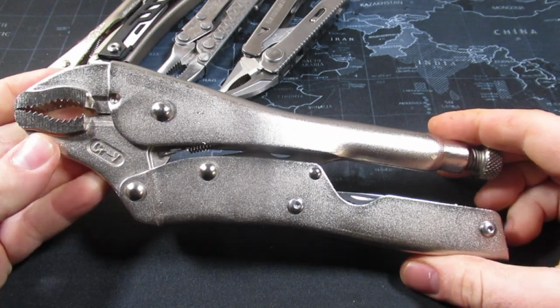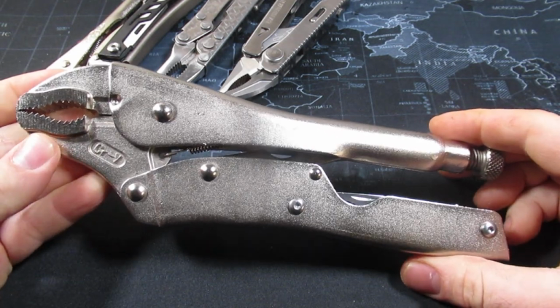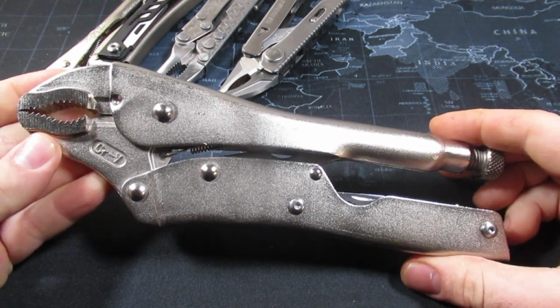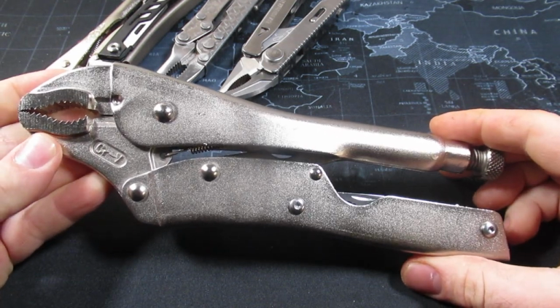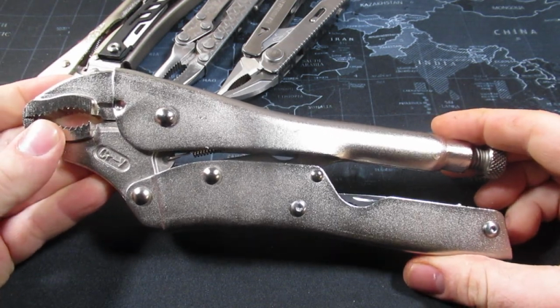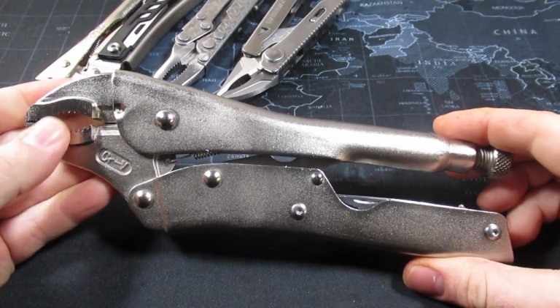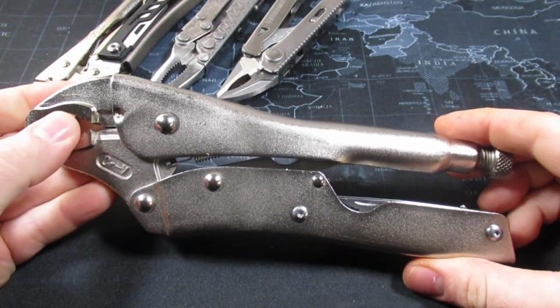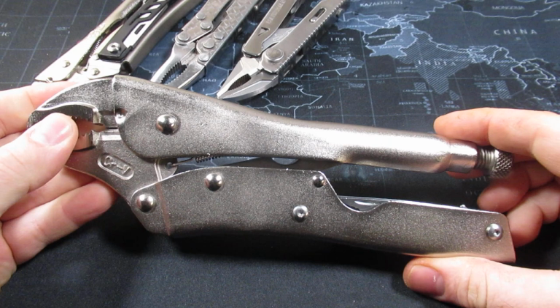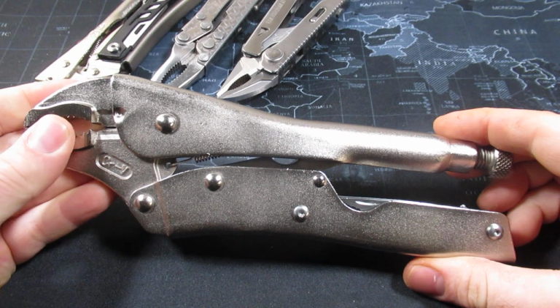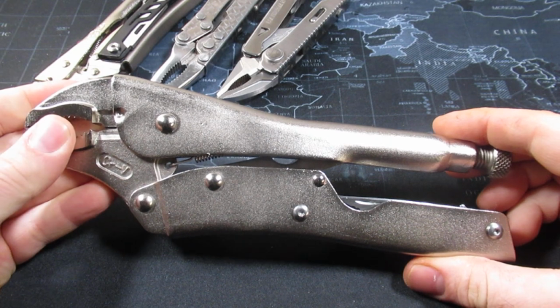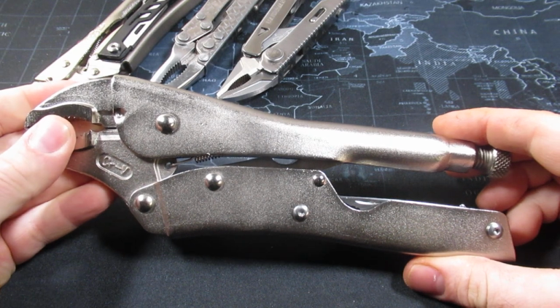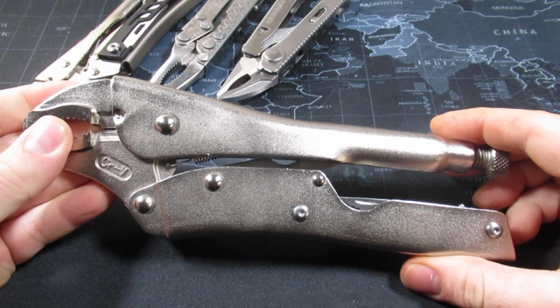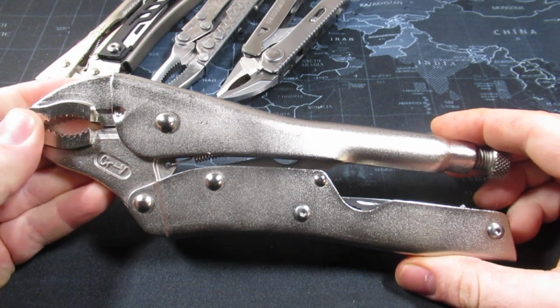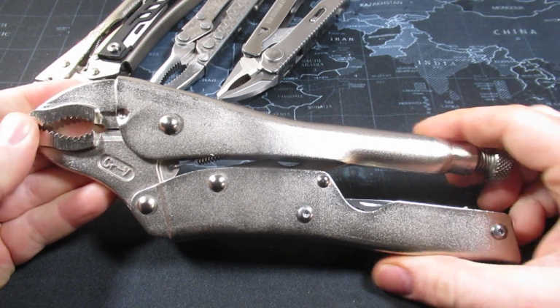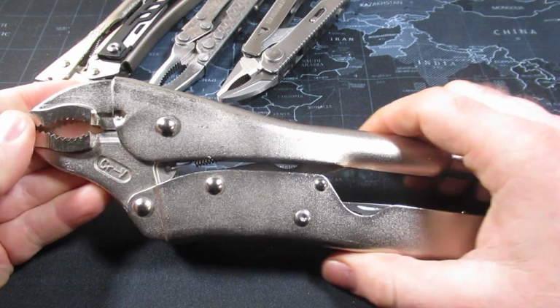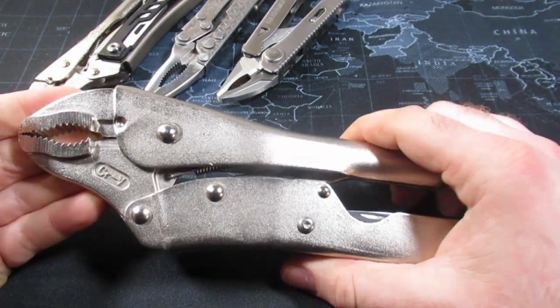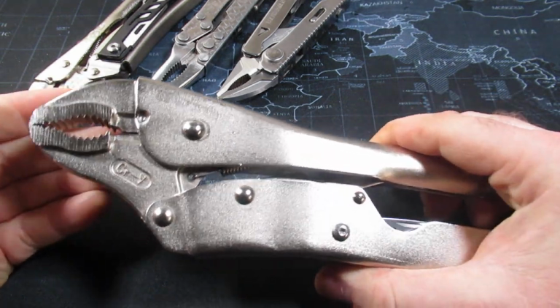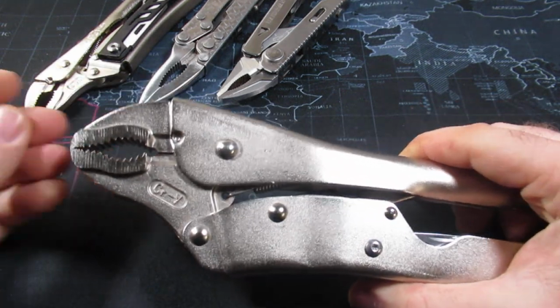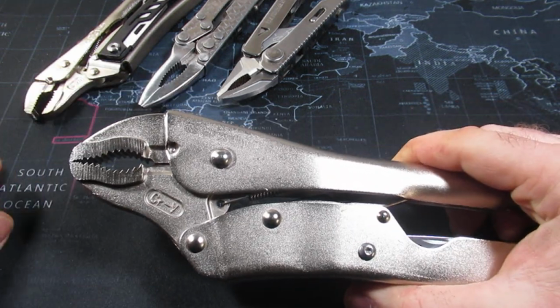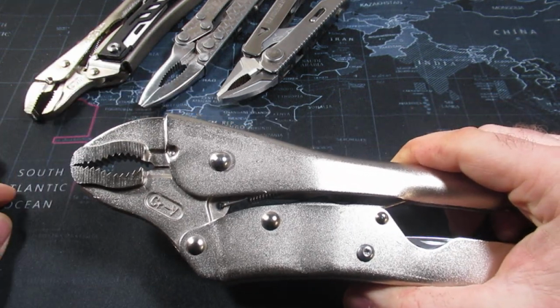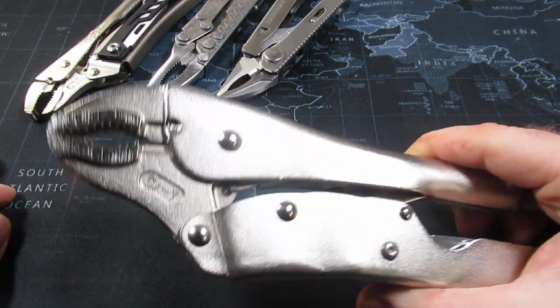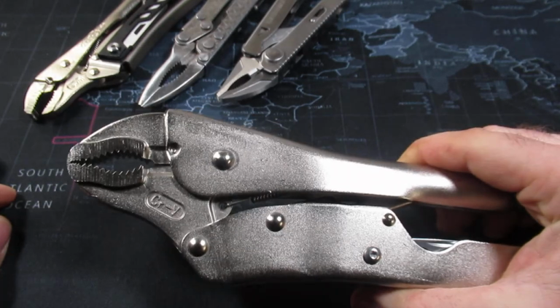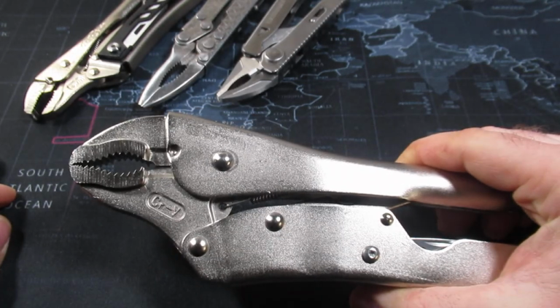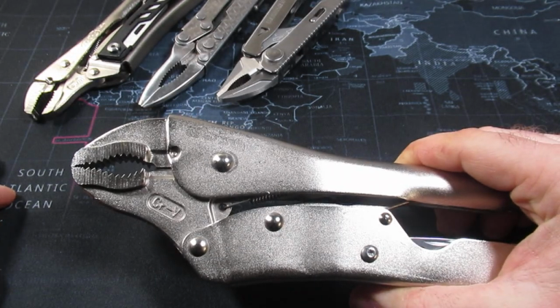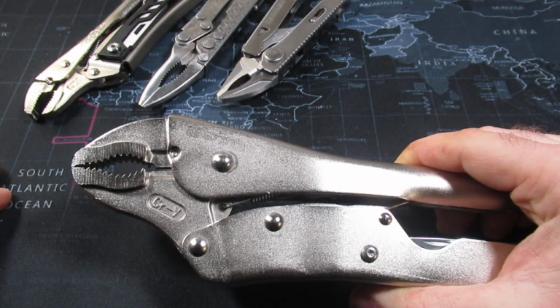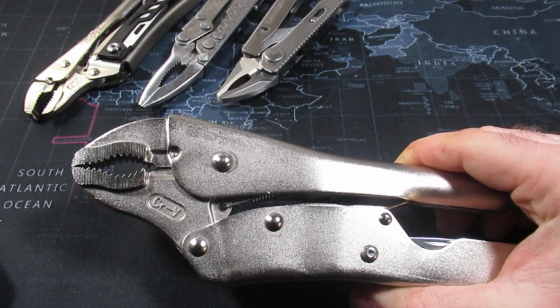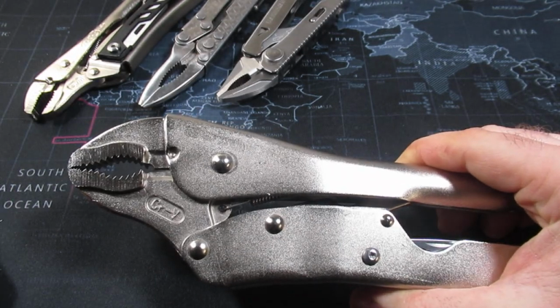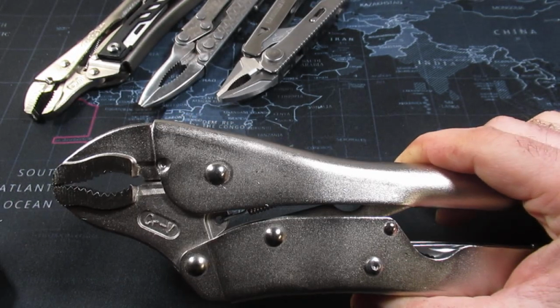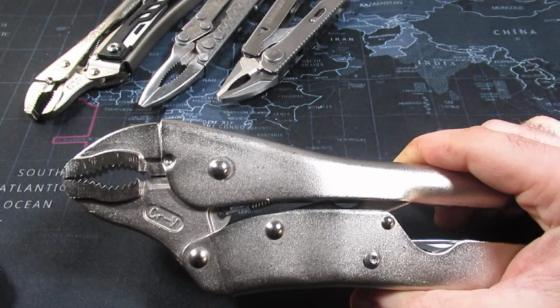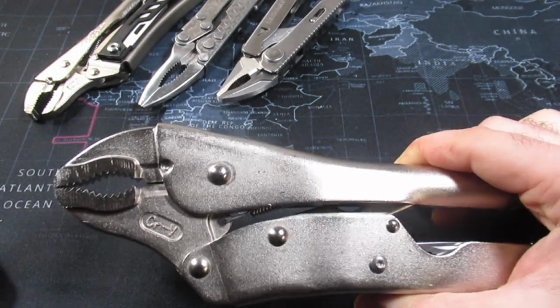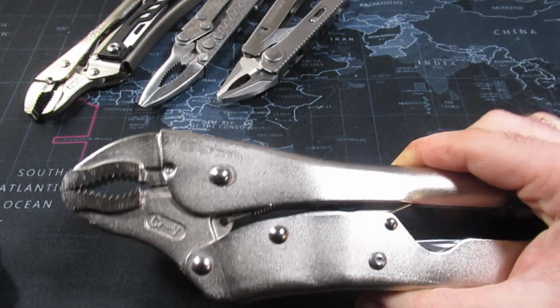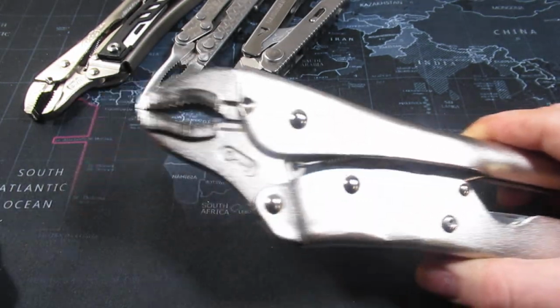The largest multi-tool in my collection is actually the Nextool shovel axe combo that I reviewed several months ago. You can always check out my videos under the video tab.